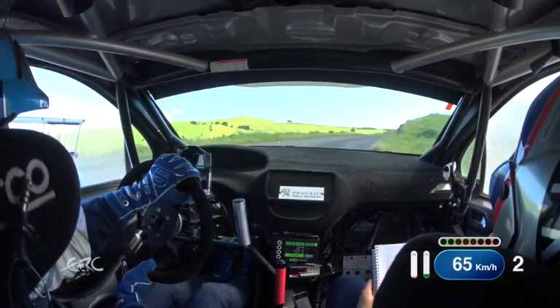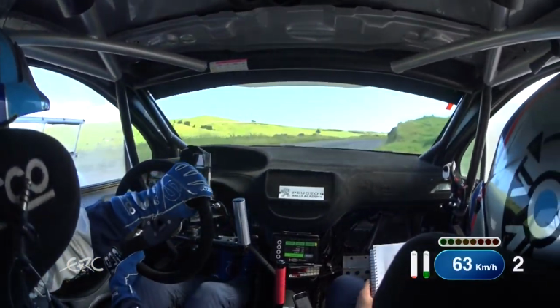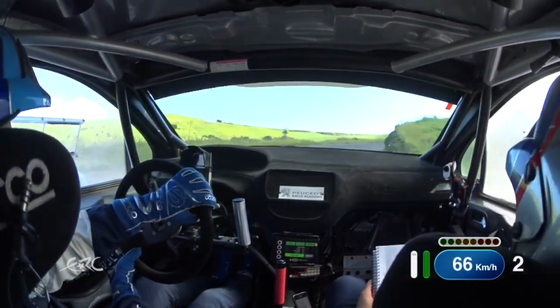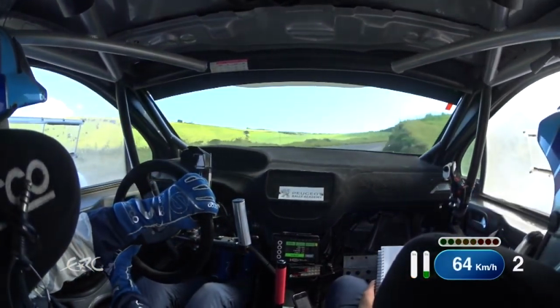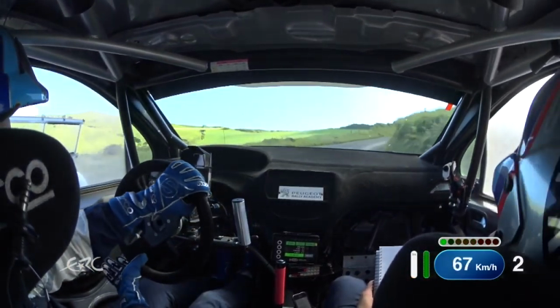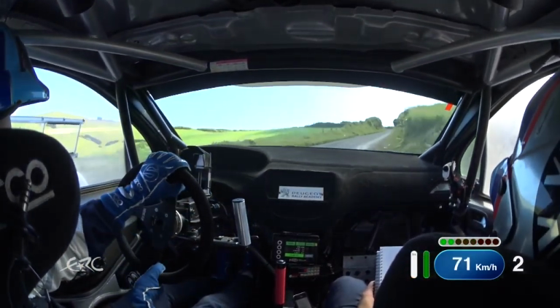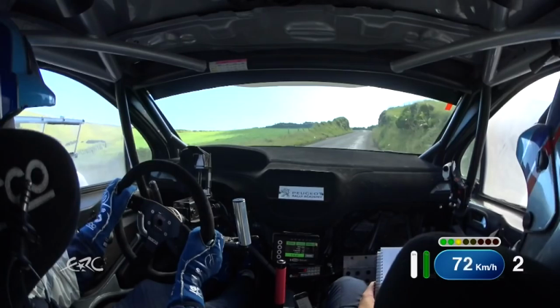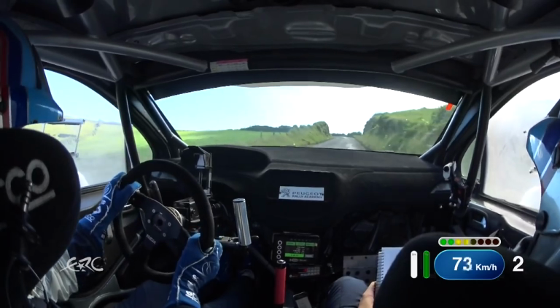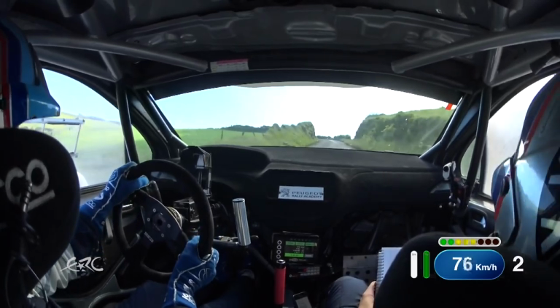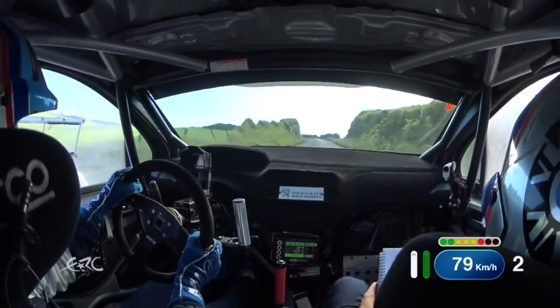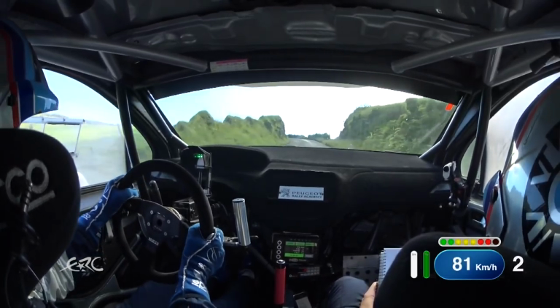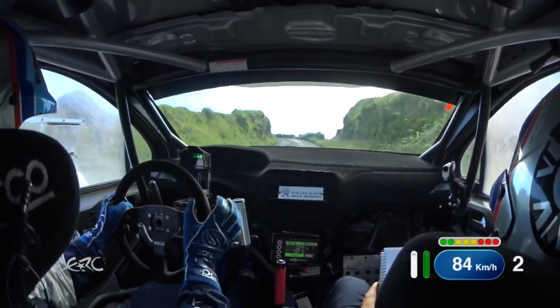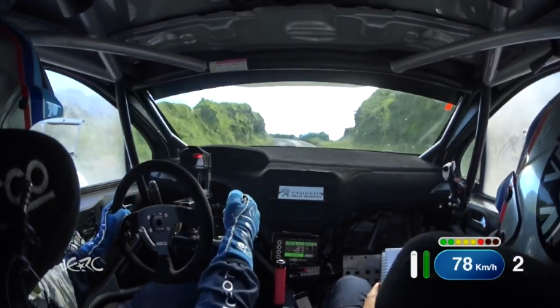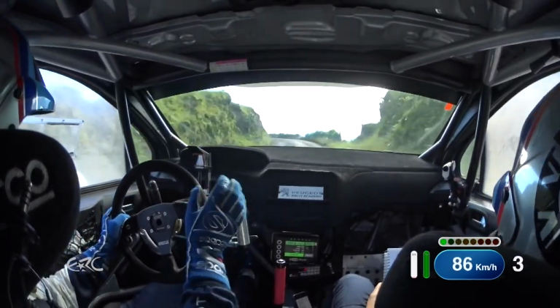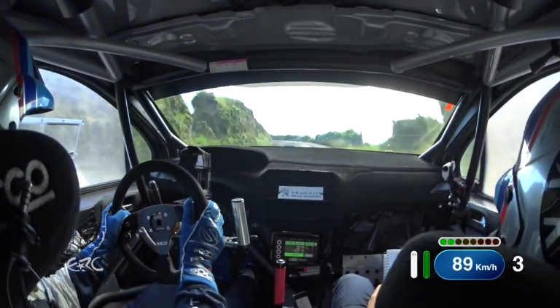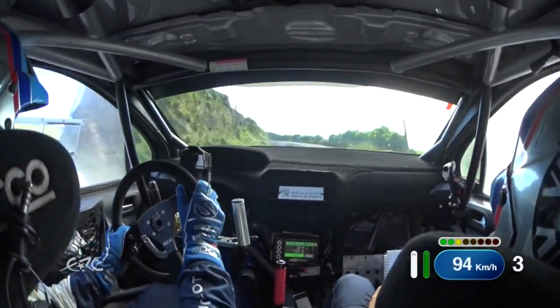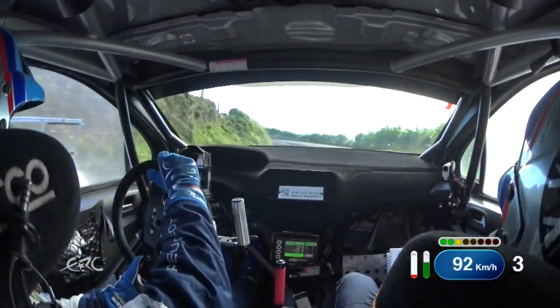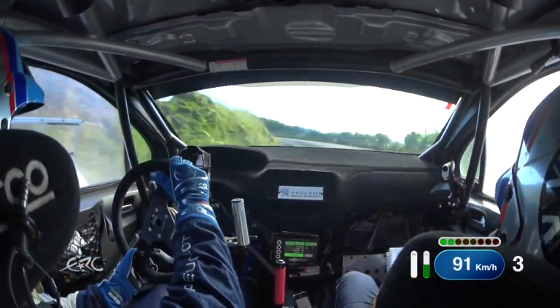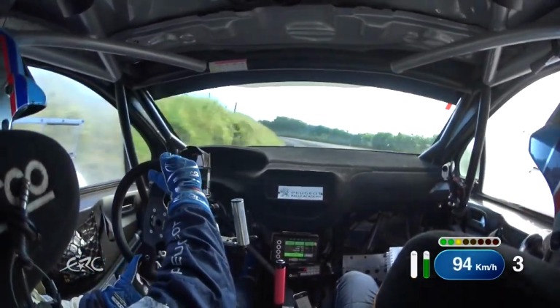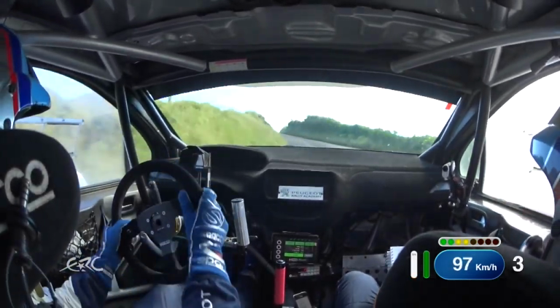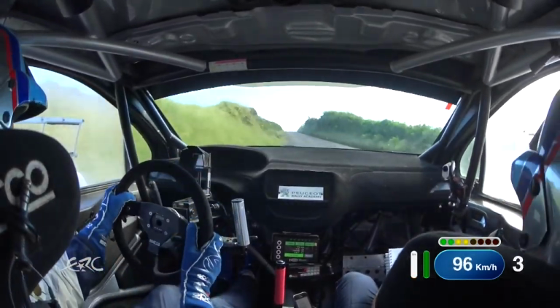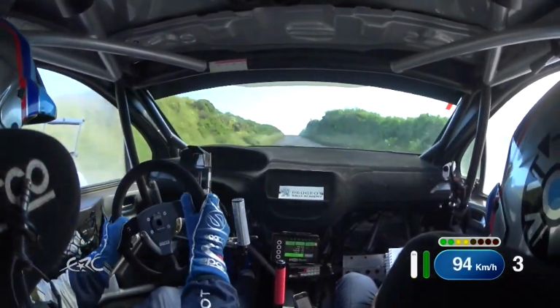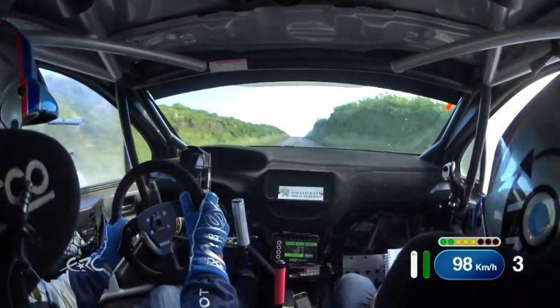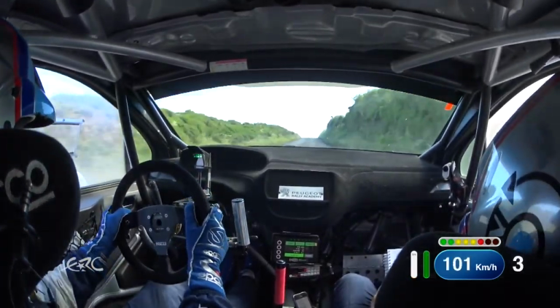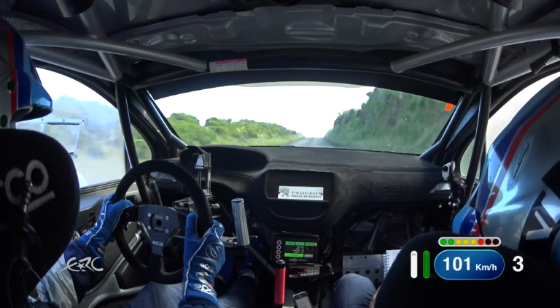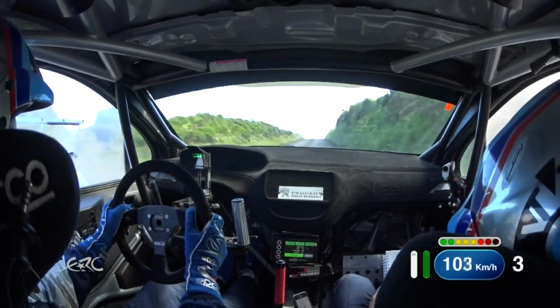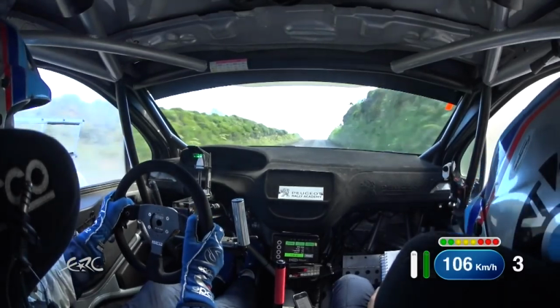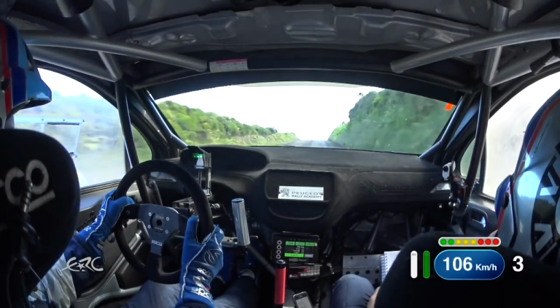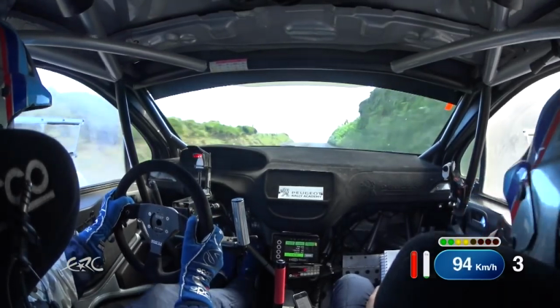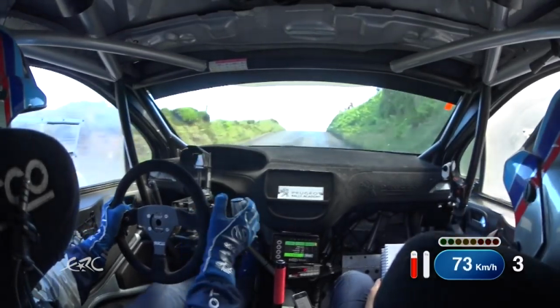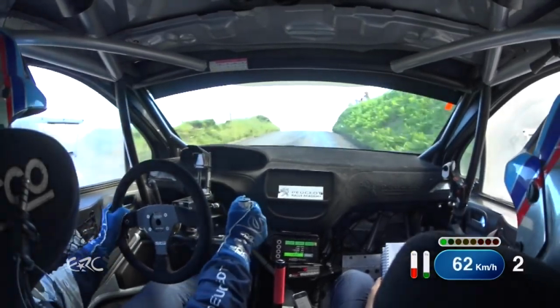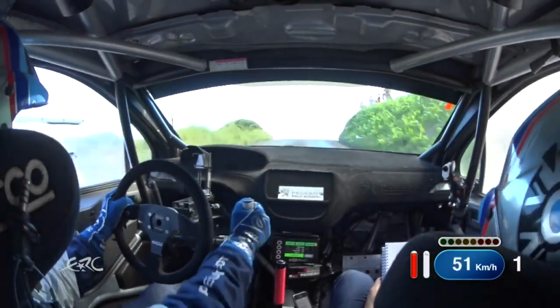Flat 4 left. OK, watch the tyres. 60, stub up left, tightens to very sudden turn. 5 over crest, and on to gravel.